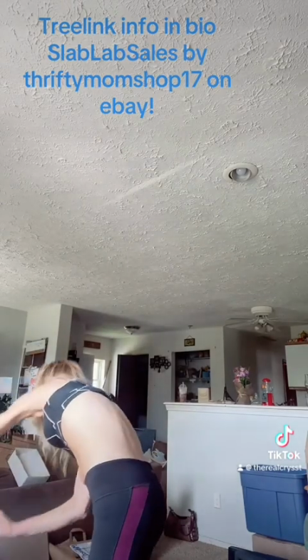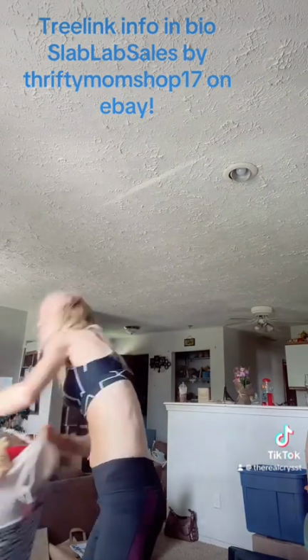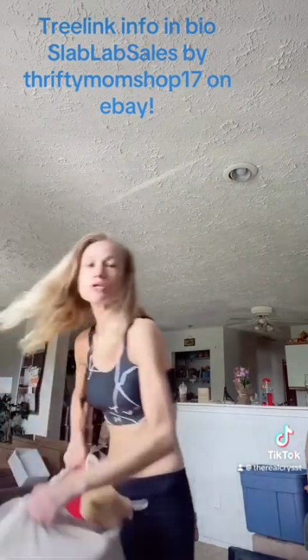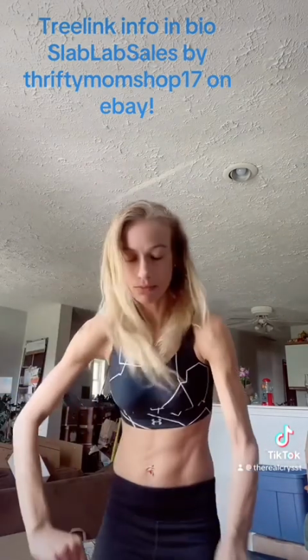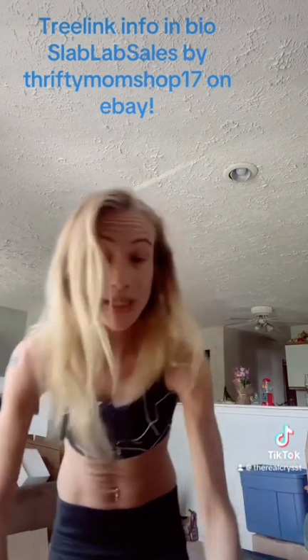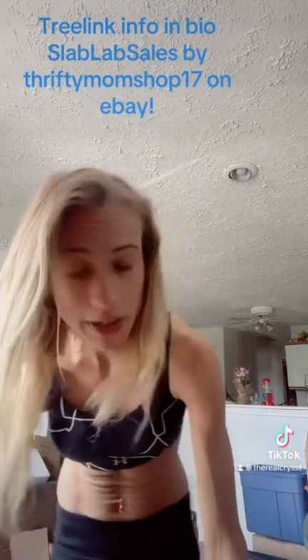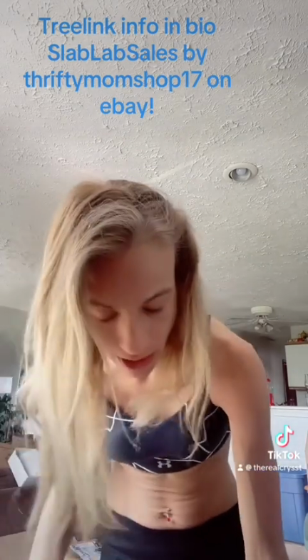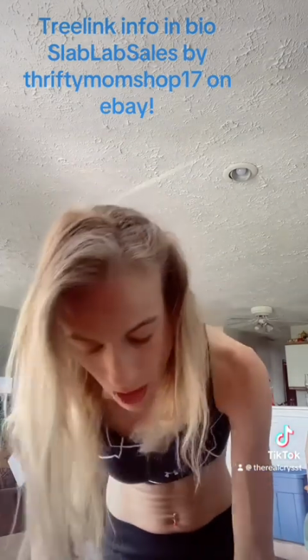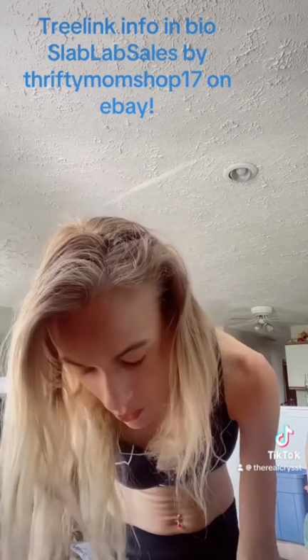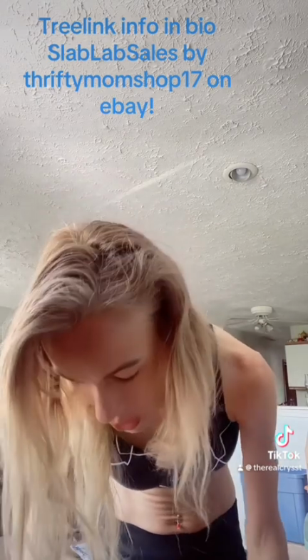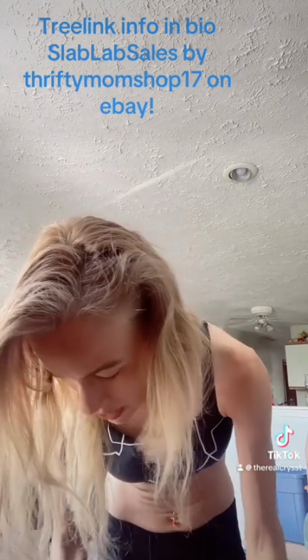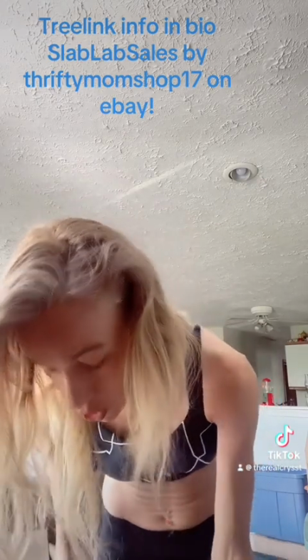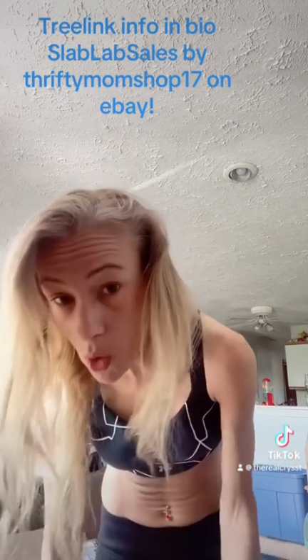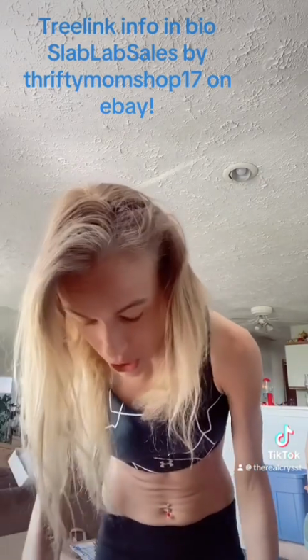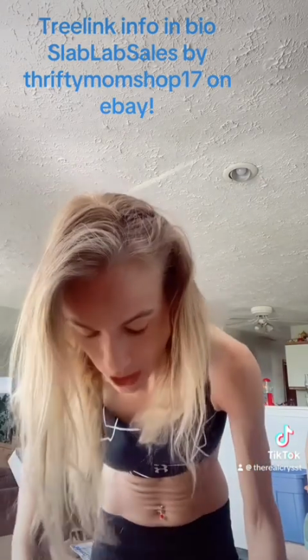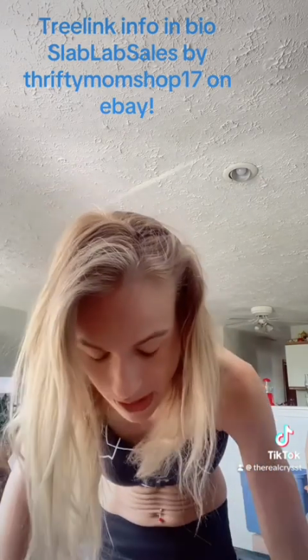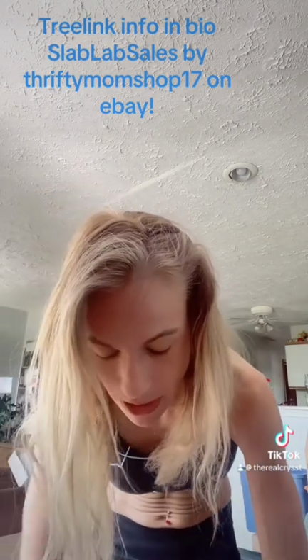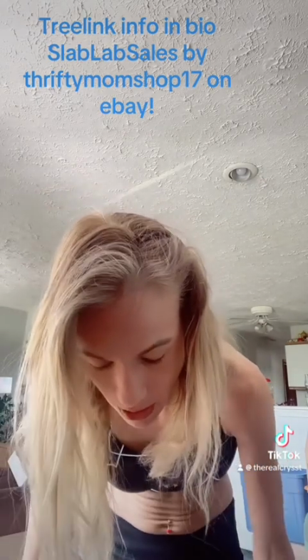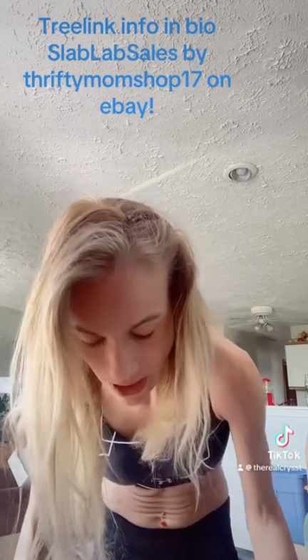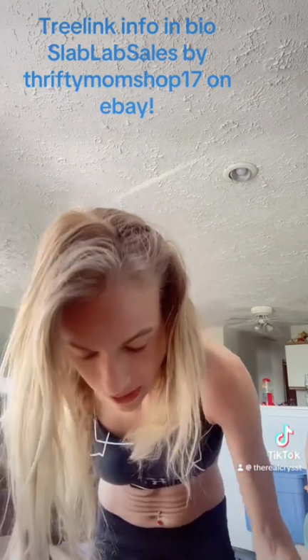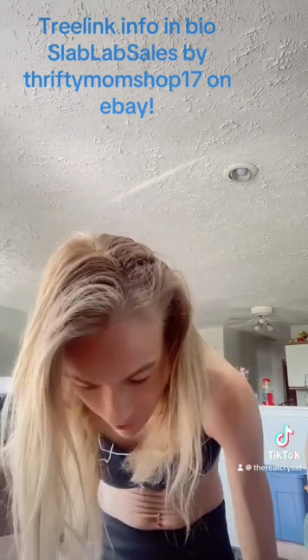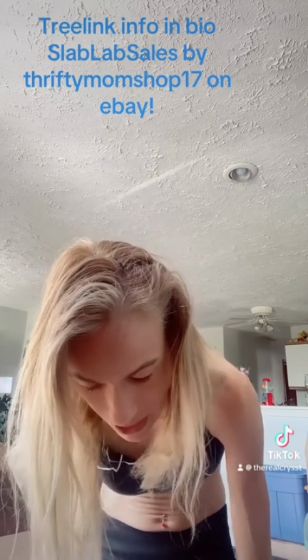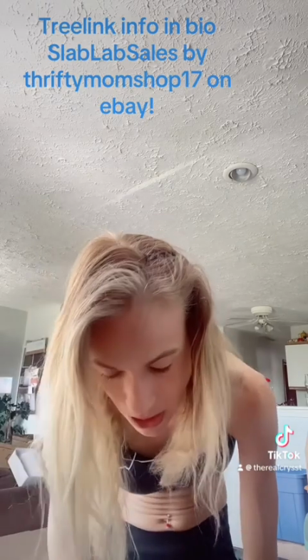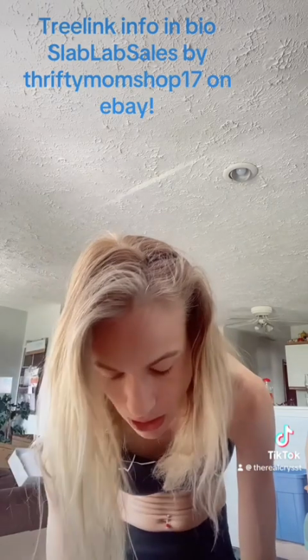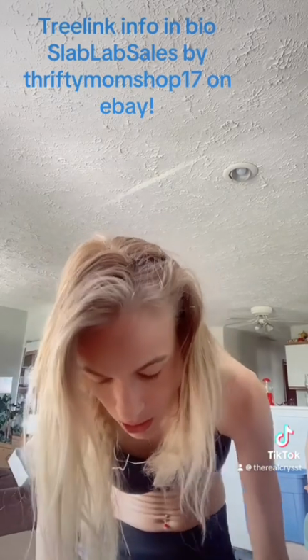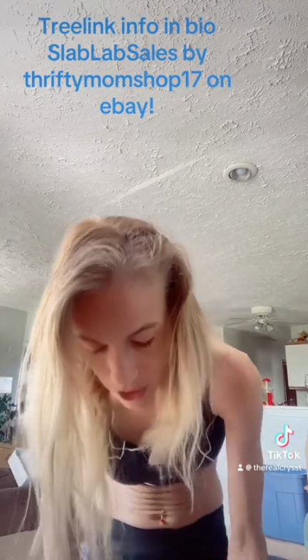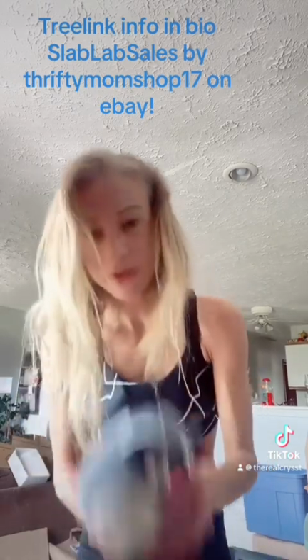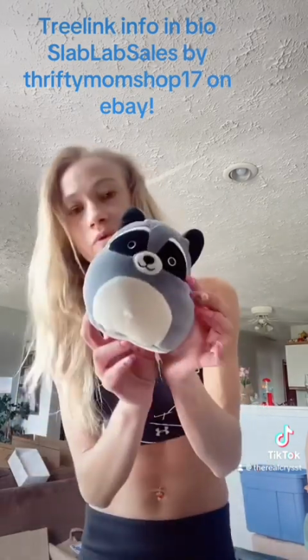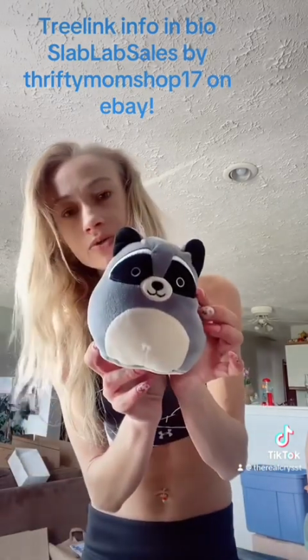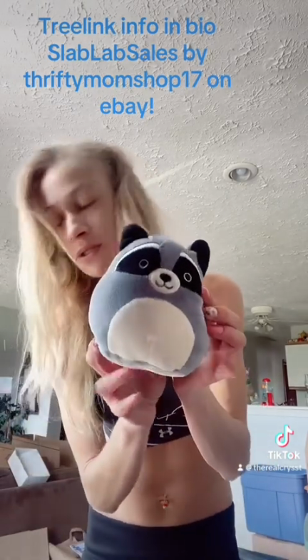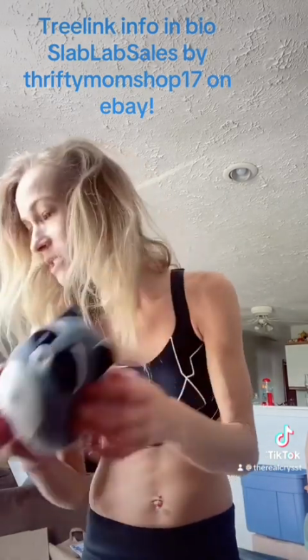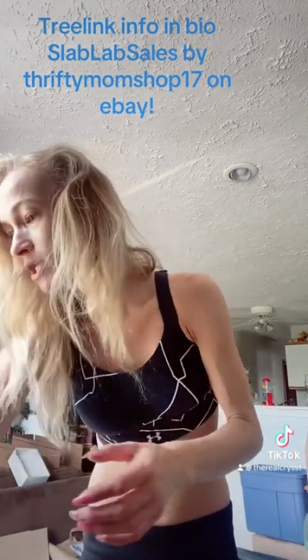I had one customer who bought a whole bunch of Squishmallows this morning. We made deals on everything, and she got her daughter a whole bunch. This is one of those going to her.